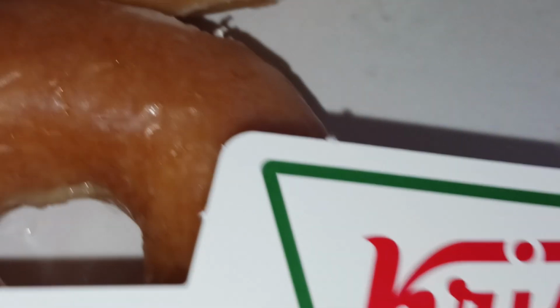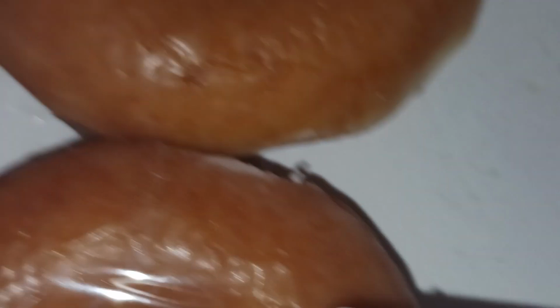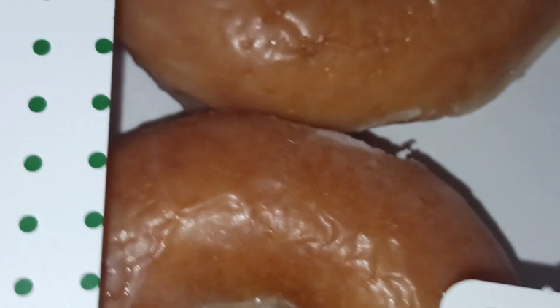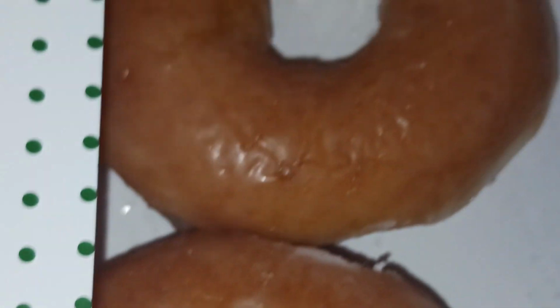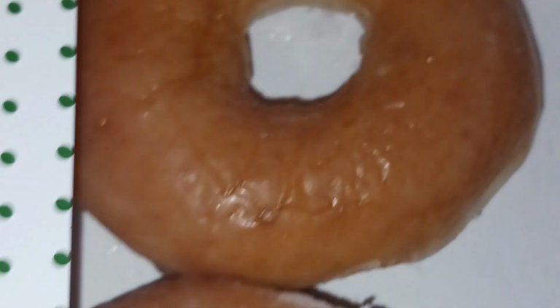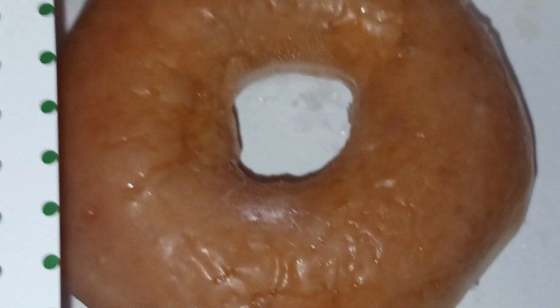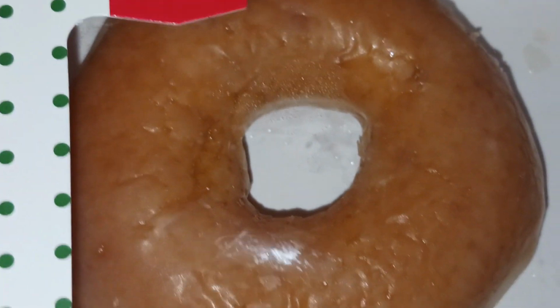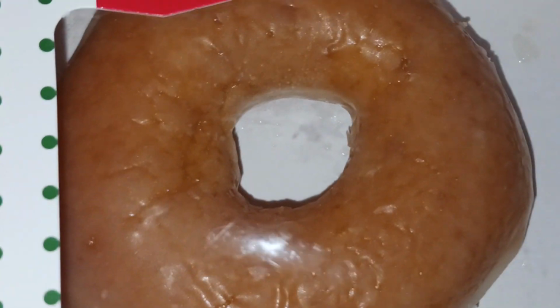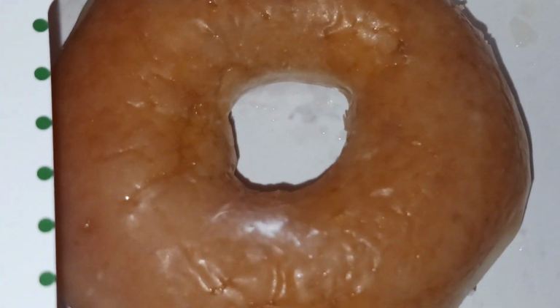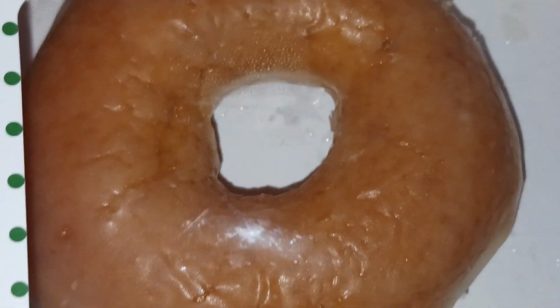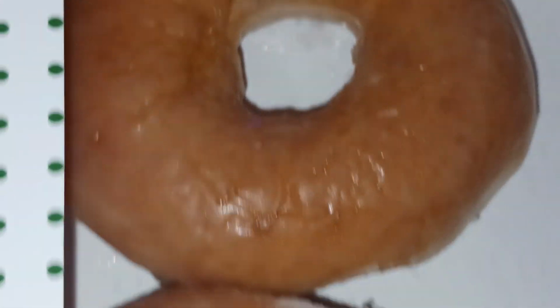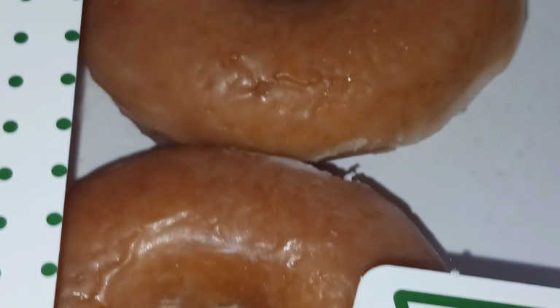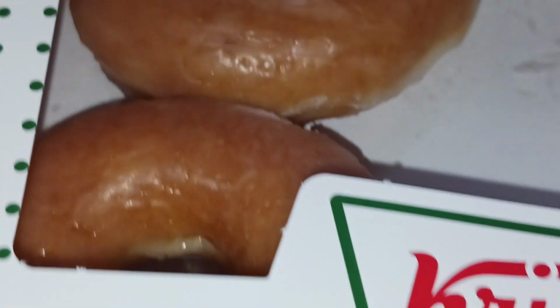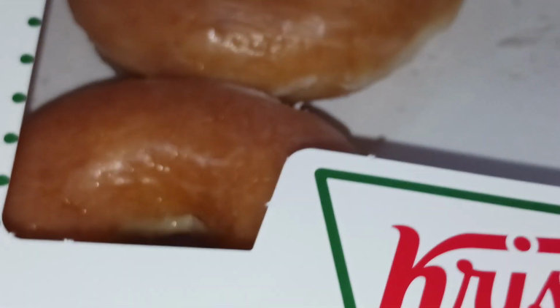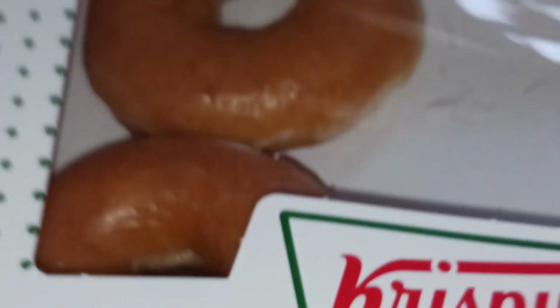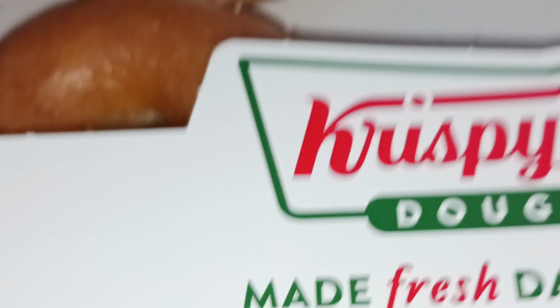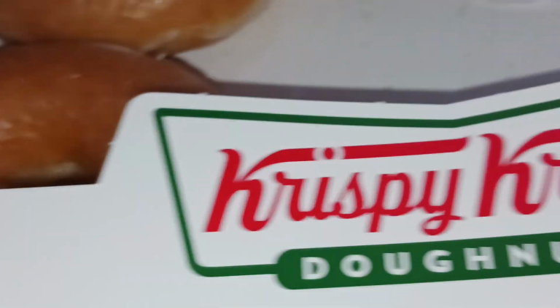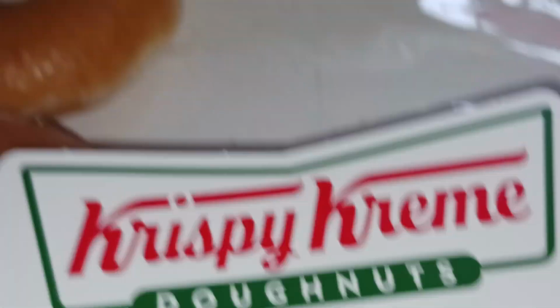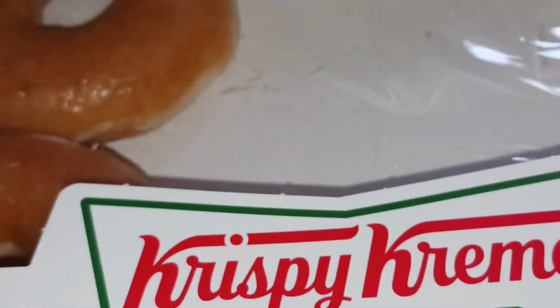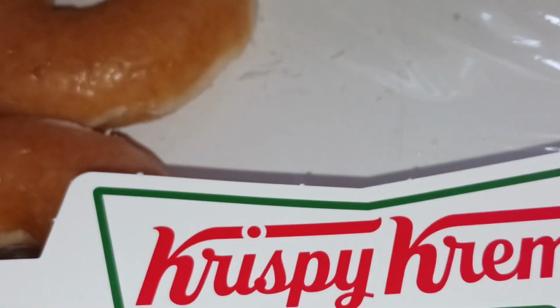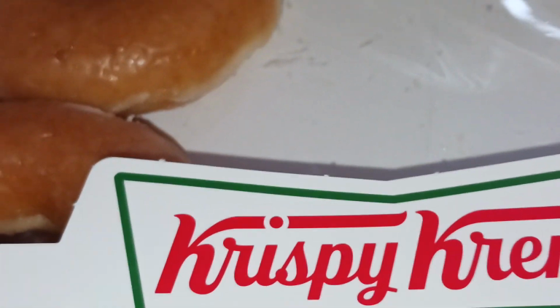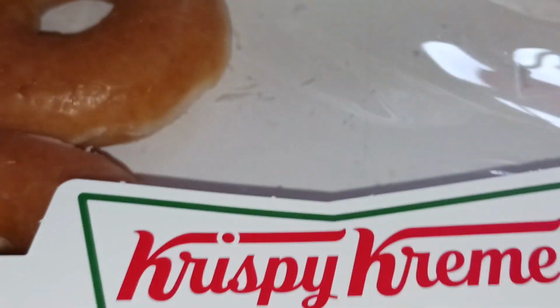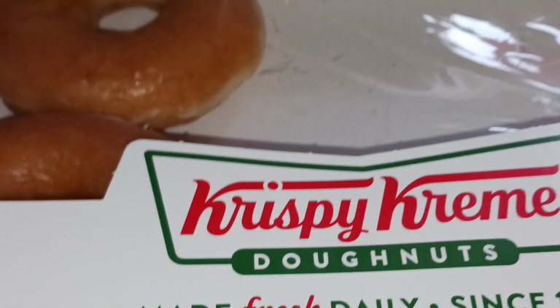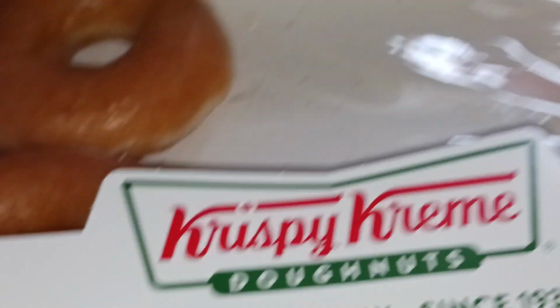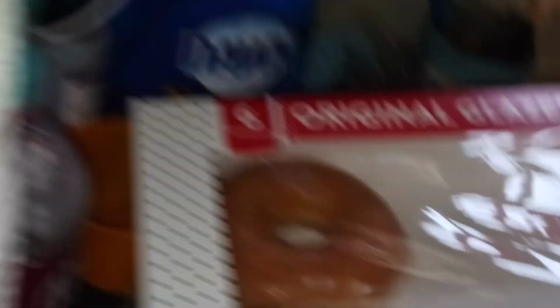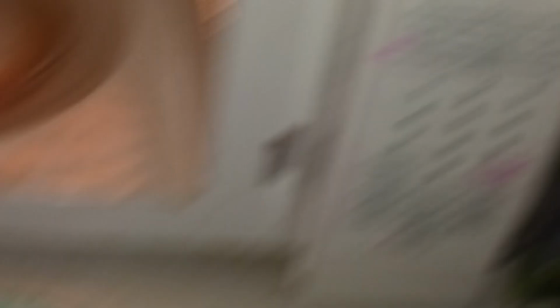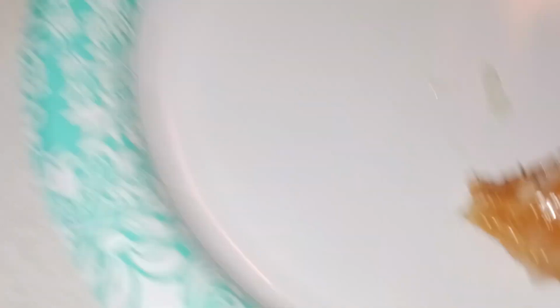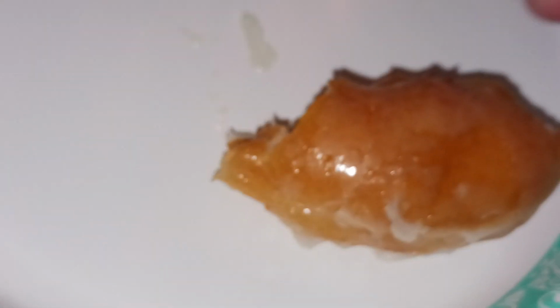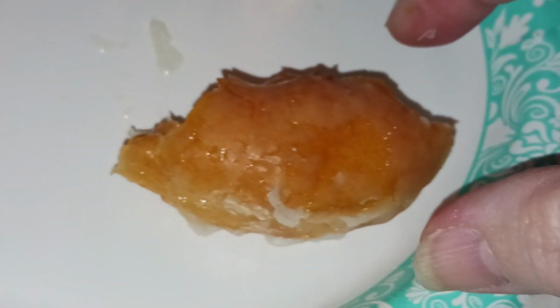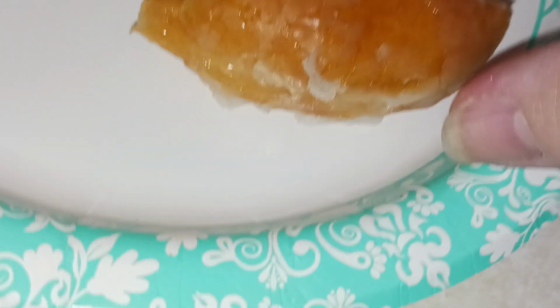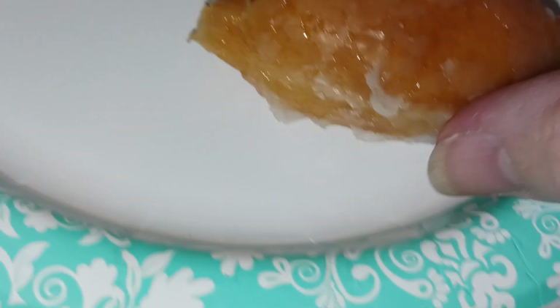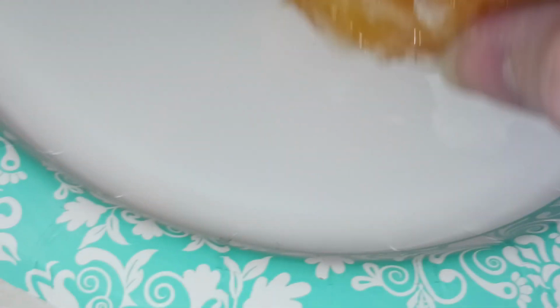This was in my microwave when I came downstairs yesterday morning. So, thank you, Russ.